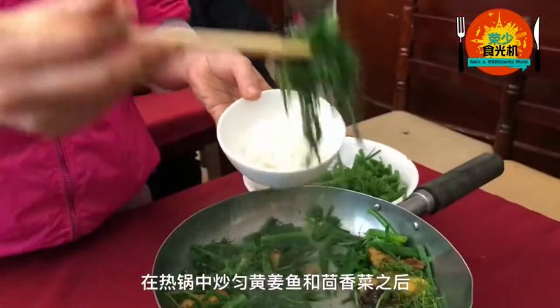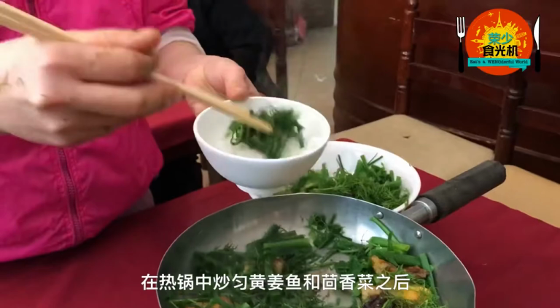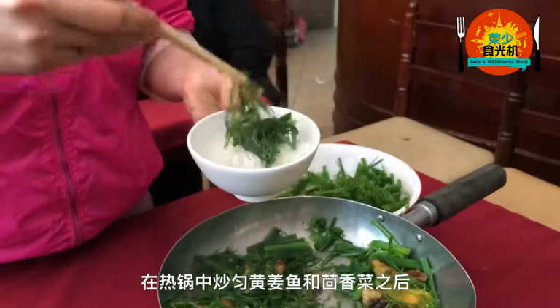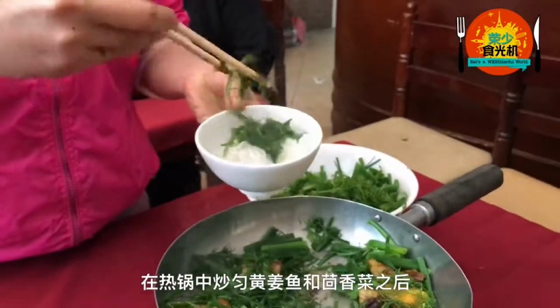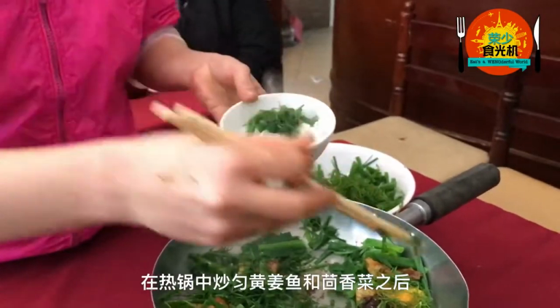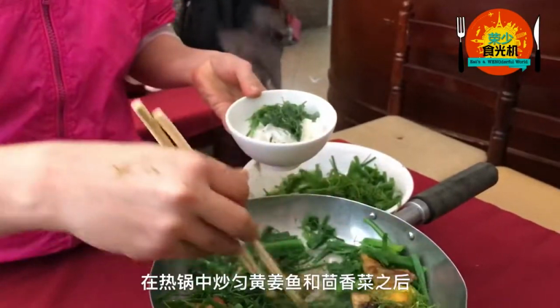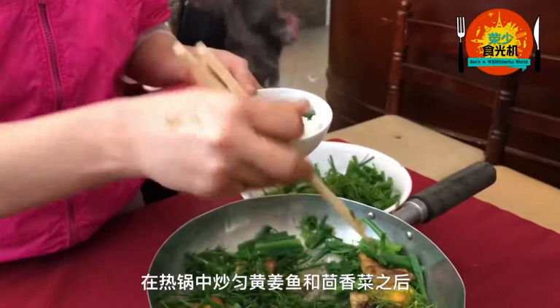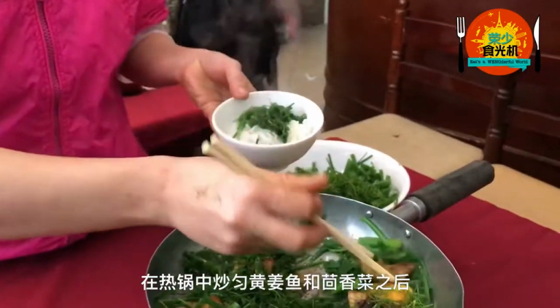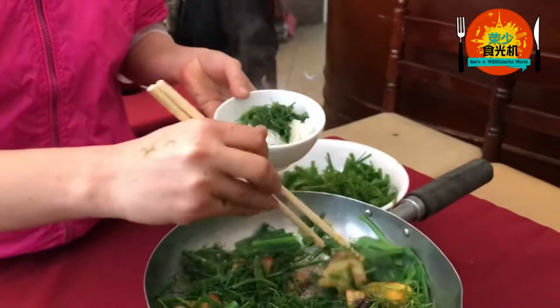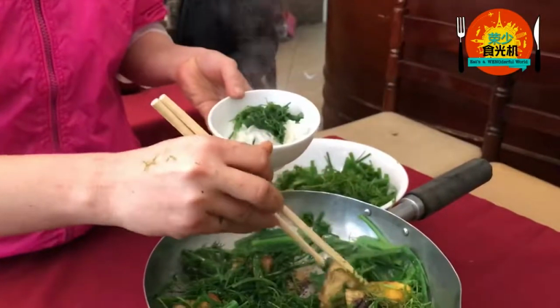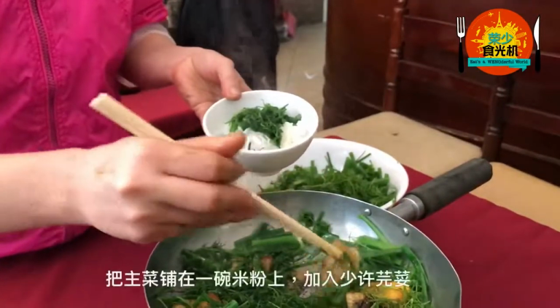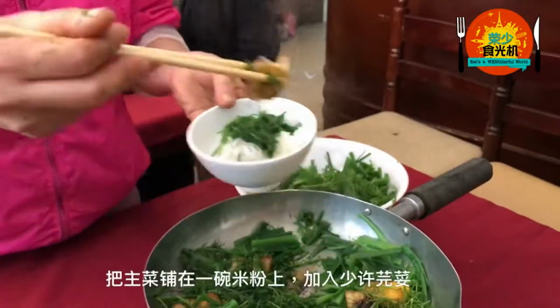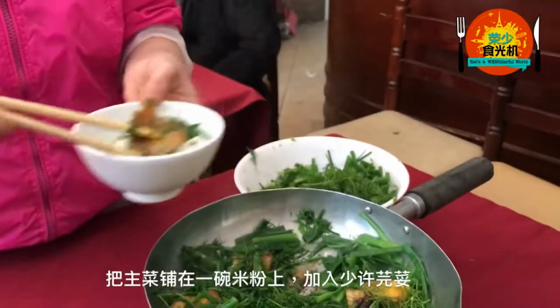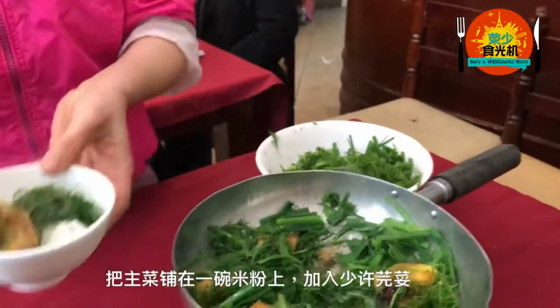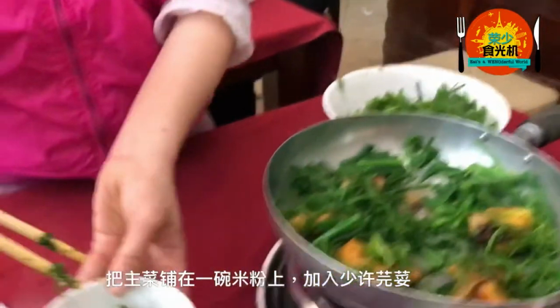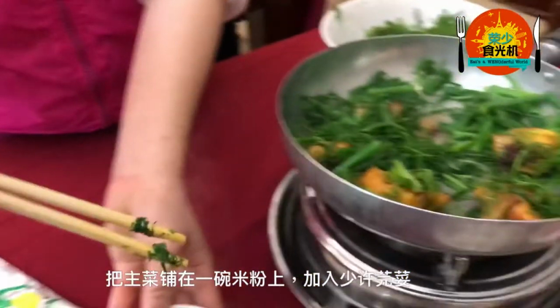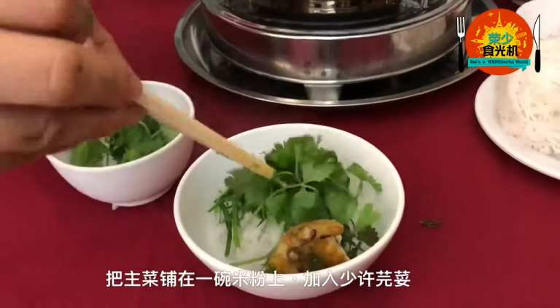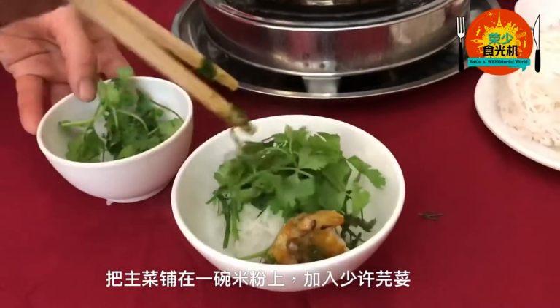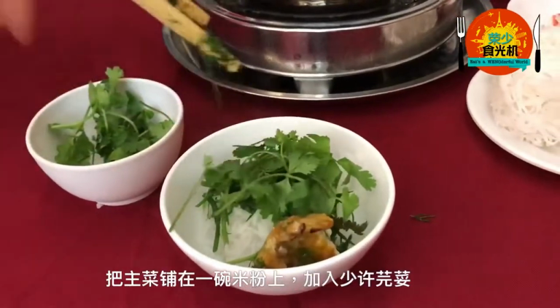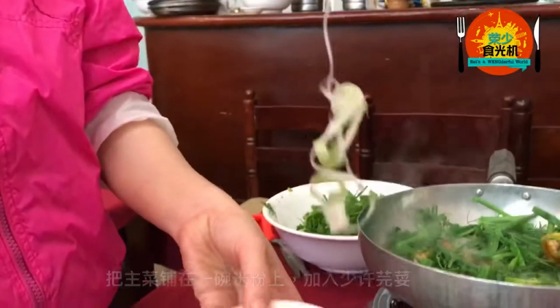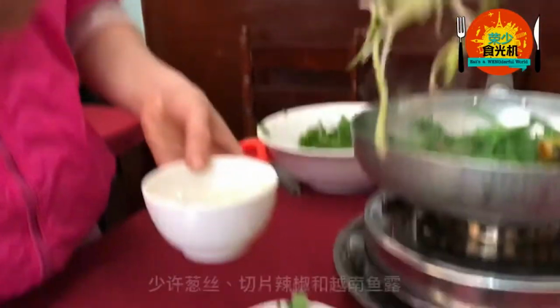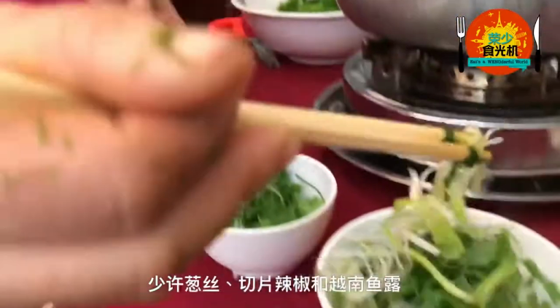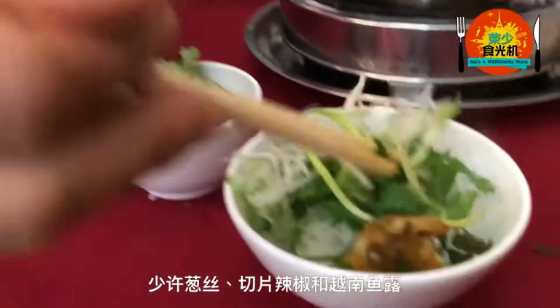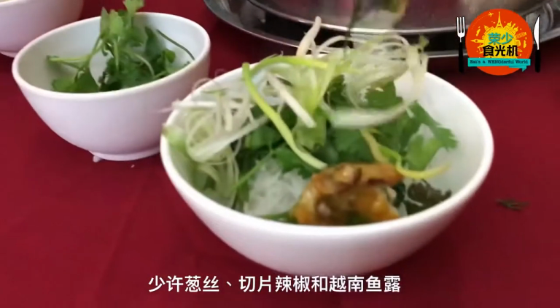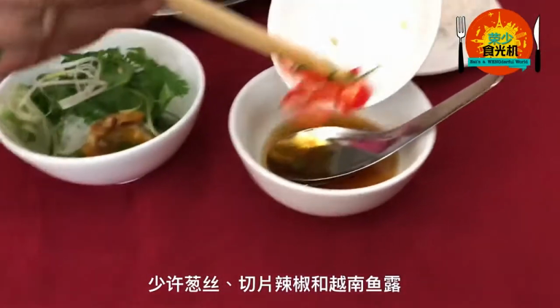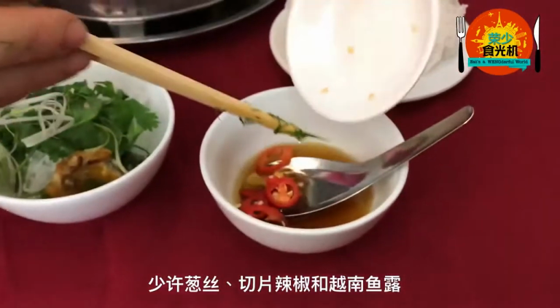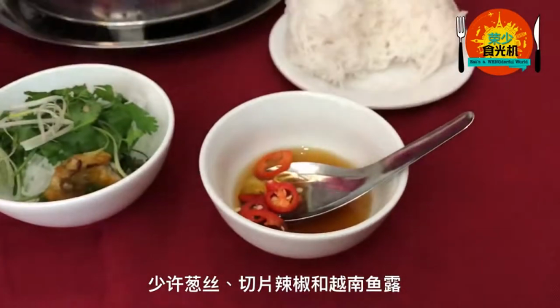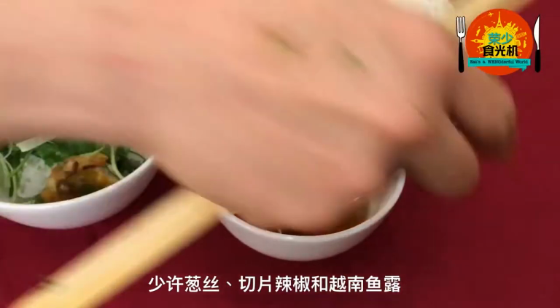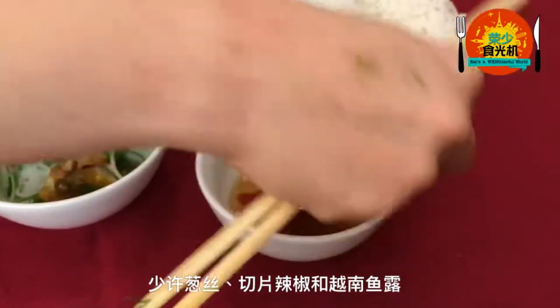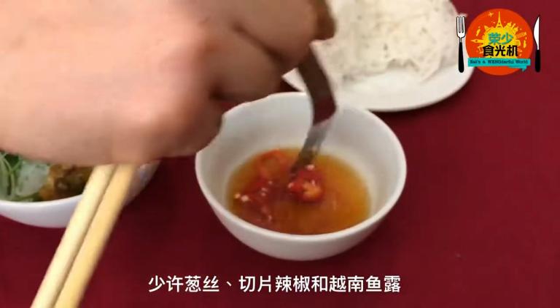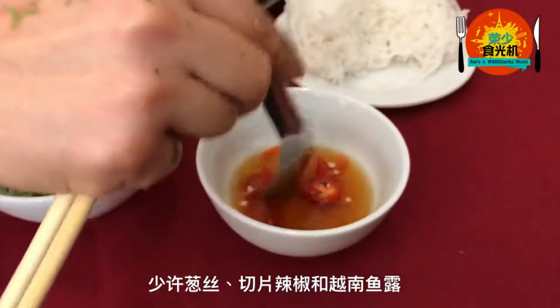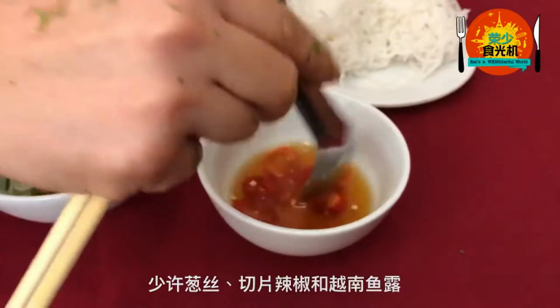After frying the fish and dill in a heated pan, serve them over a bowl of vermicelli with parsley, spring onions, red chilli, and Vietnamese fish sauce.